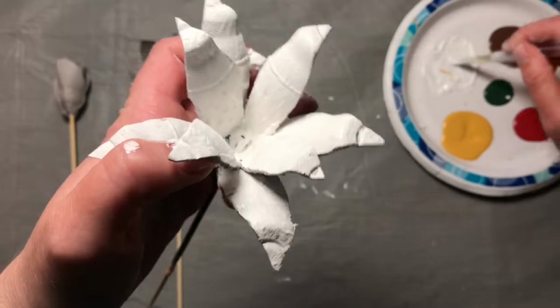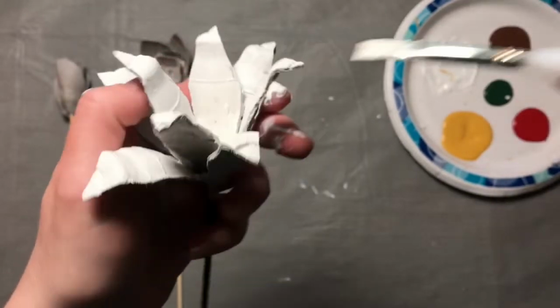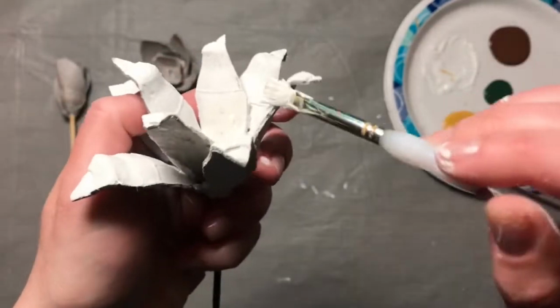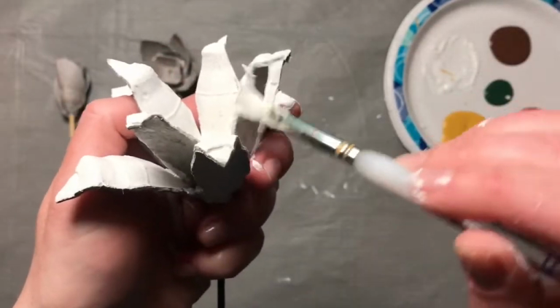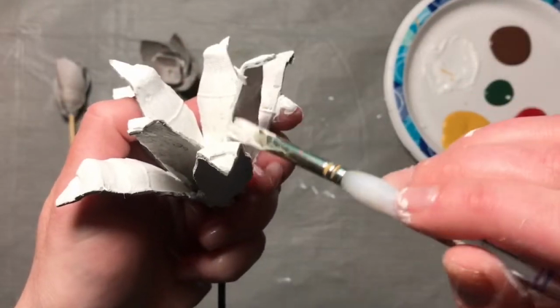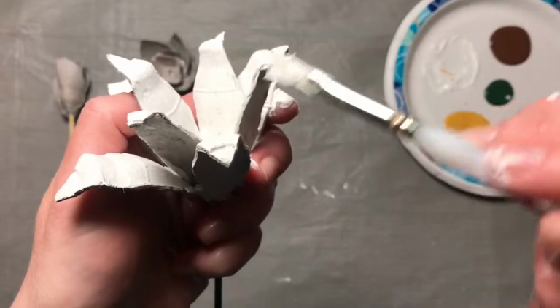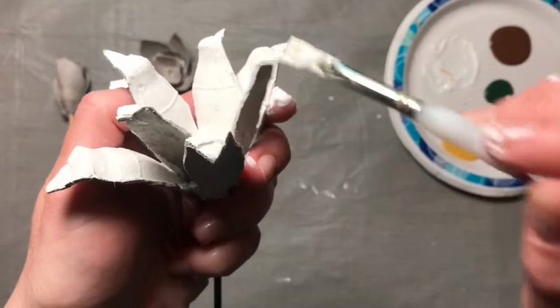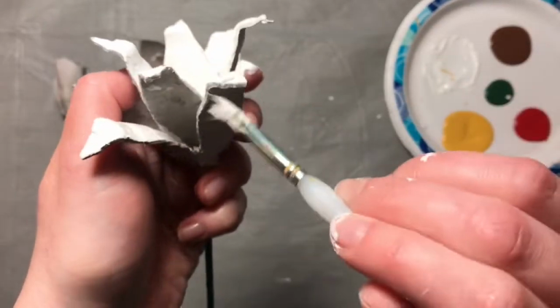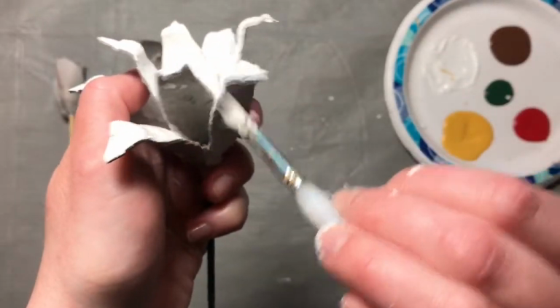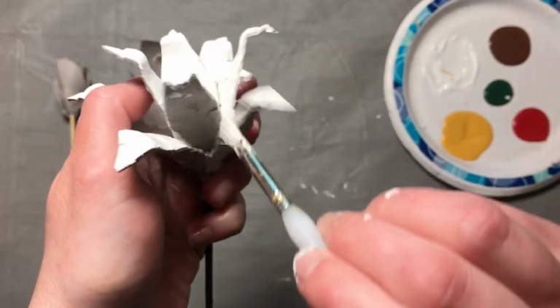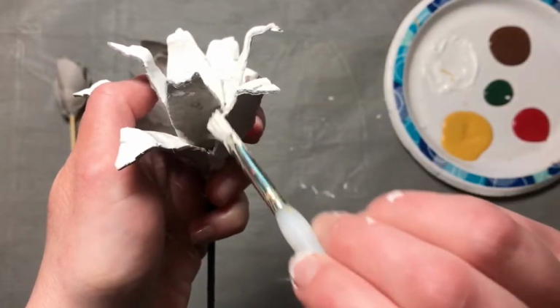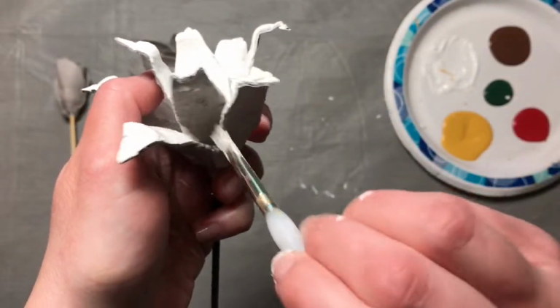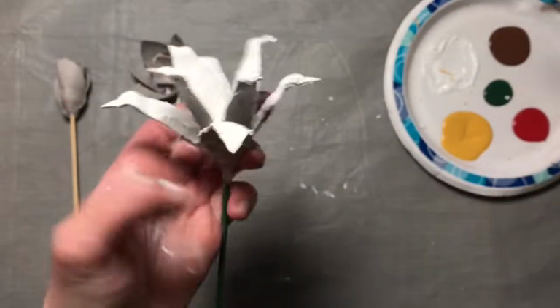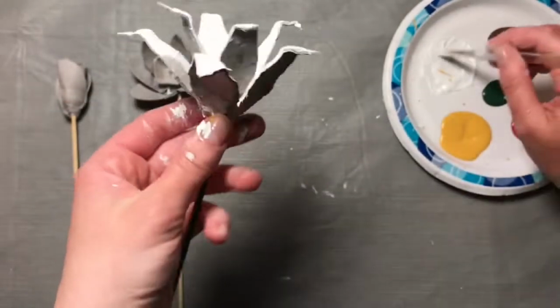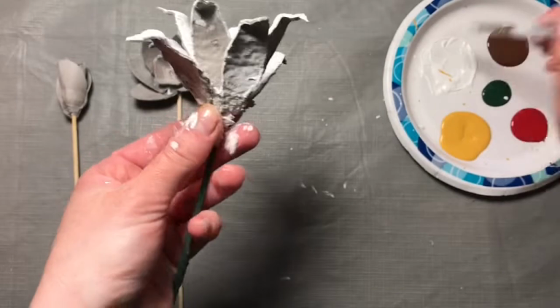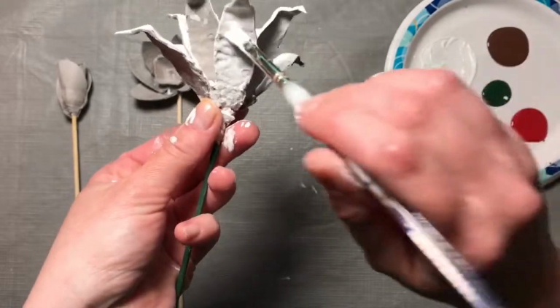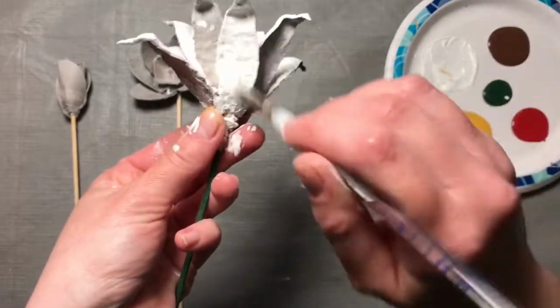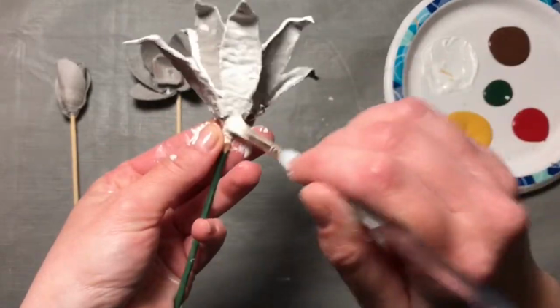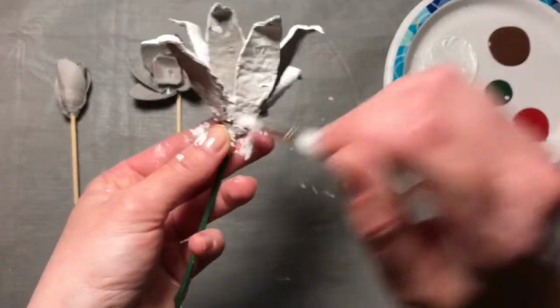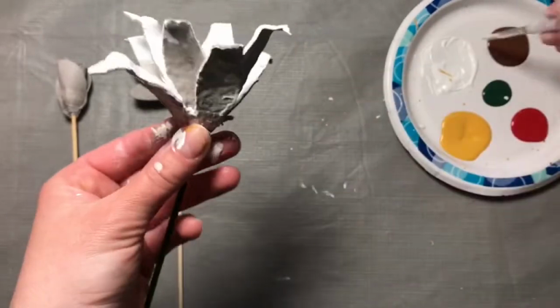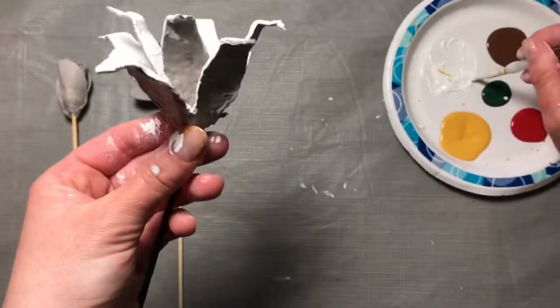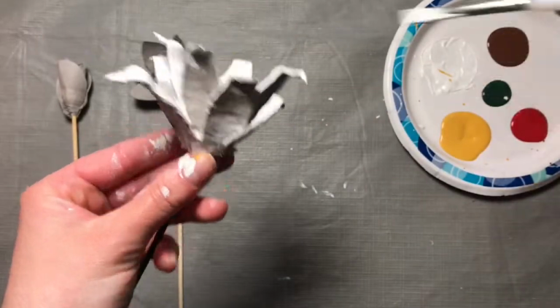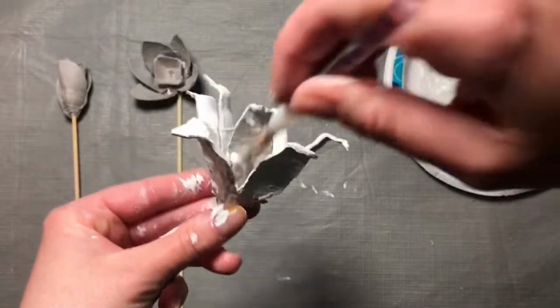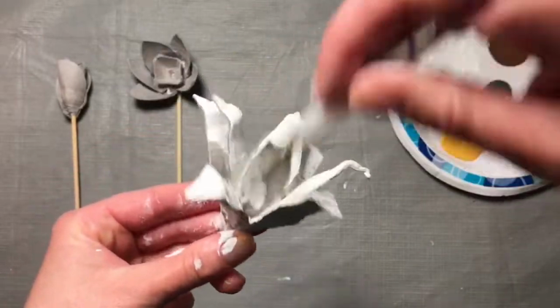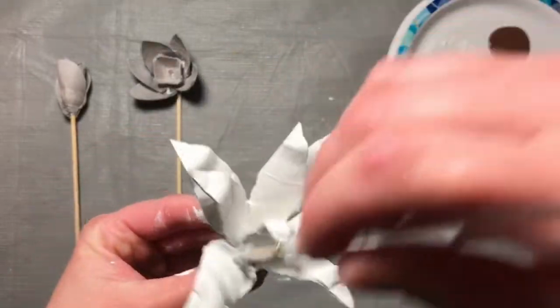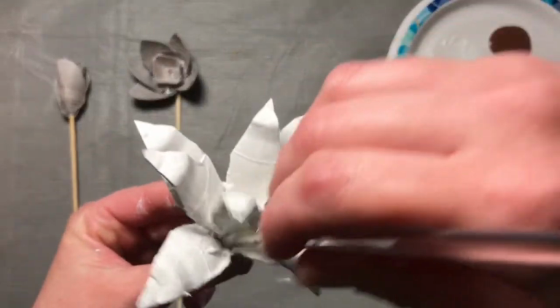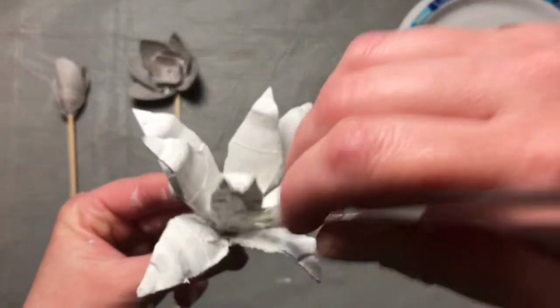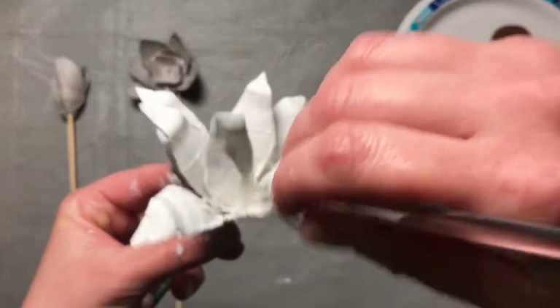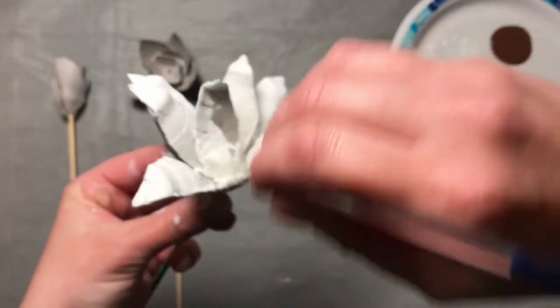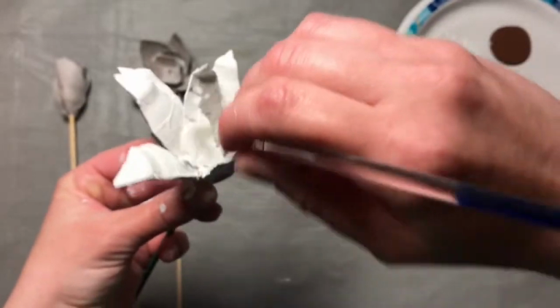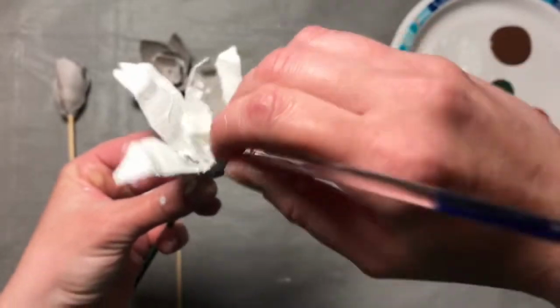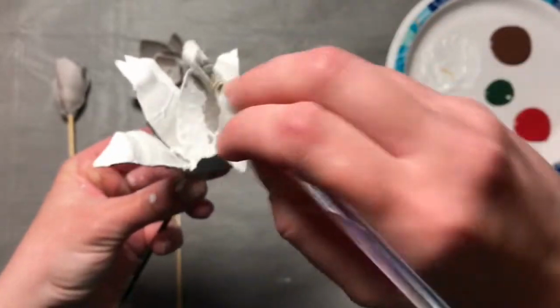So let's paint the whole thing, get all the surfaces, including the whole back. Make sure you get in there.